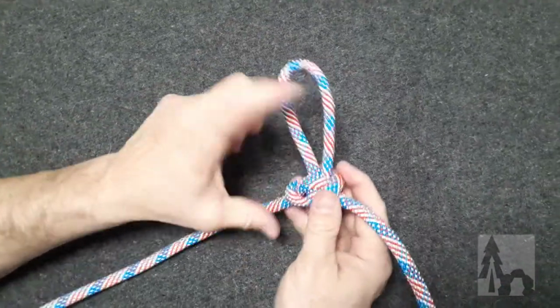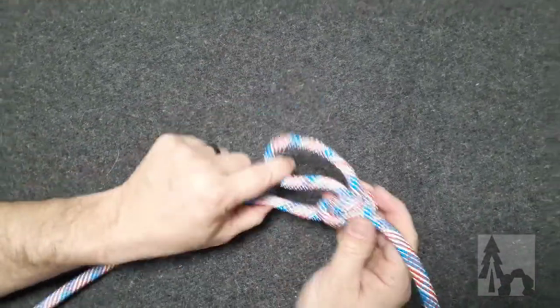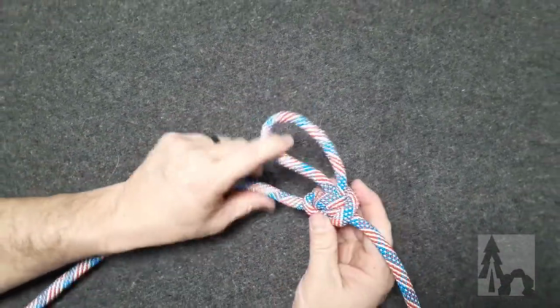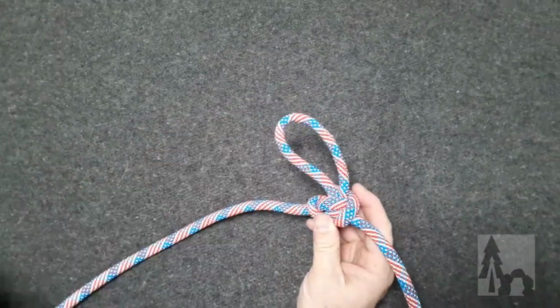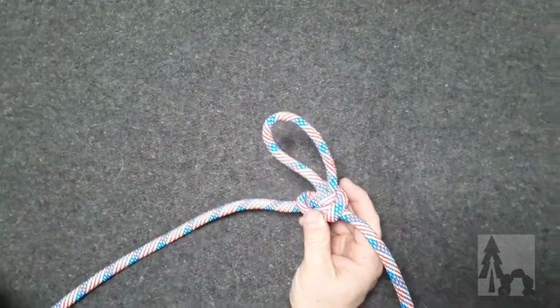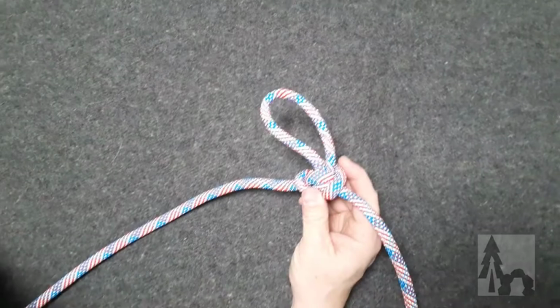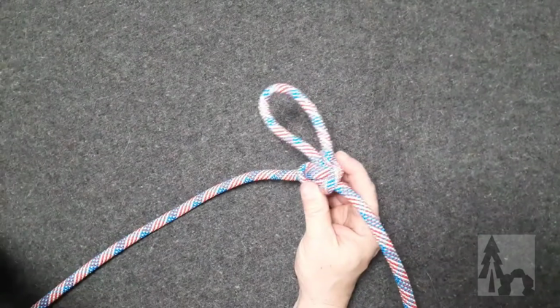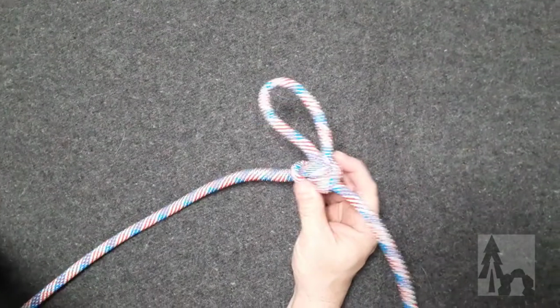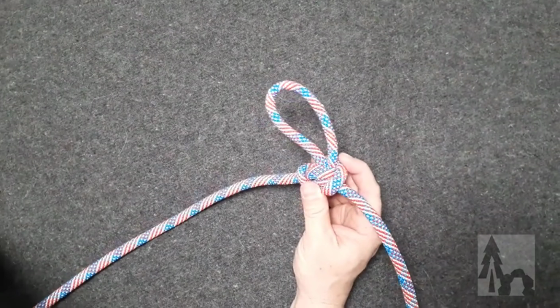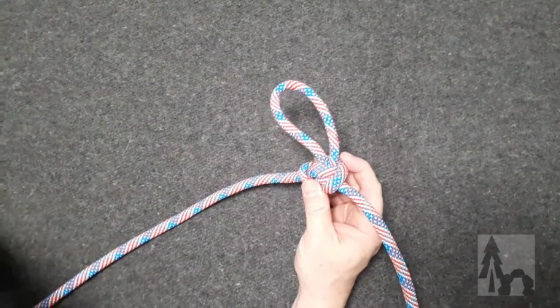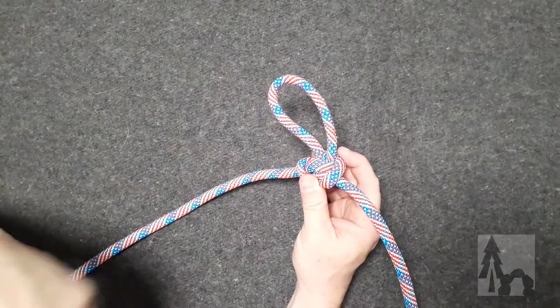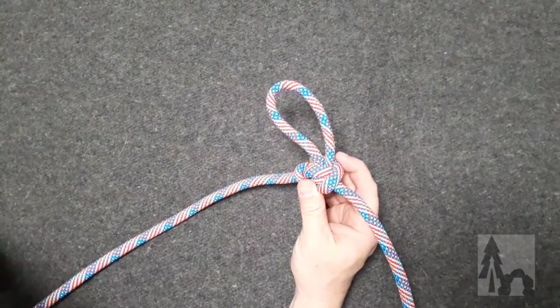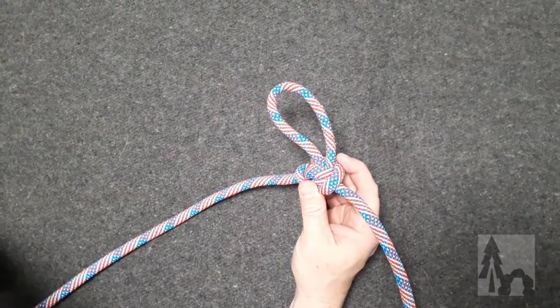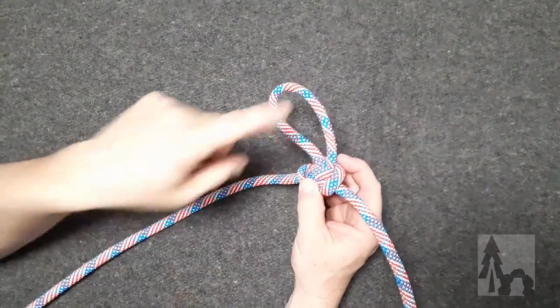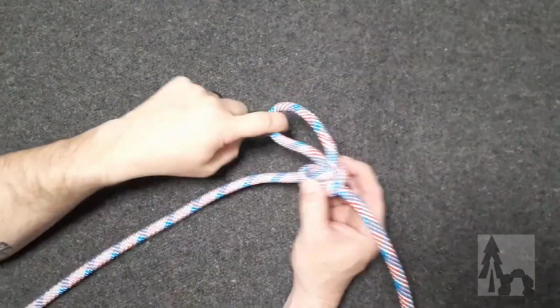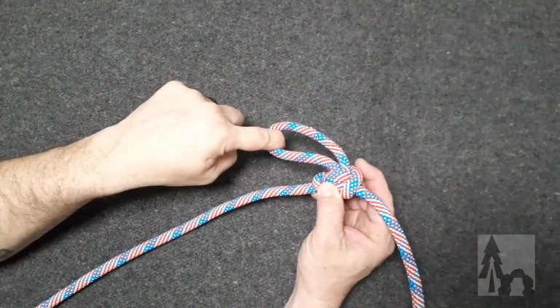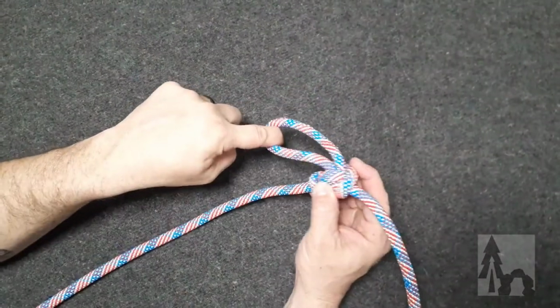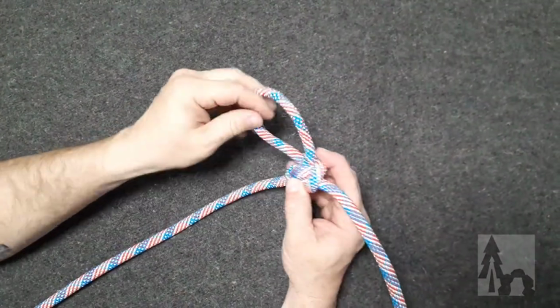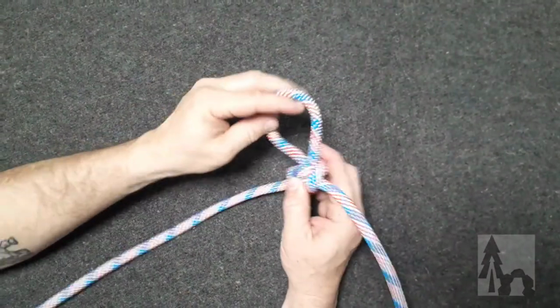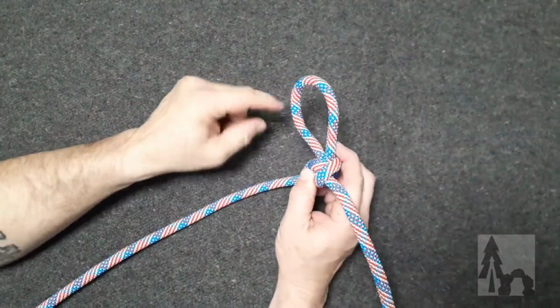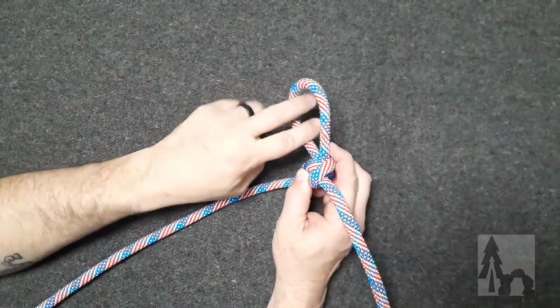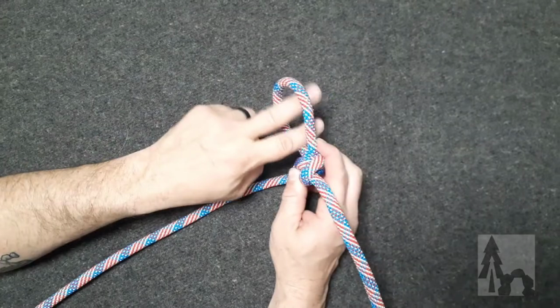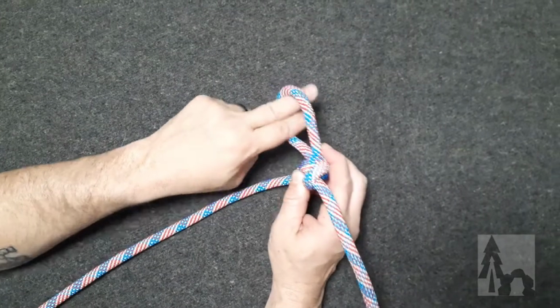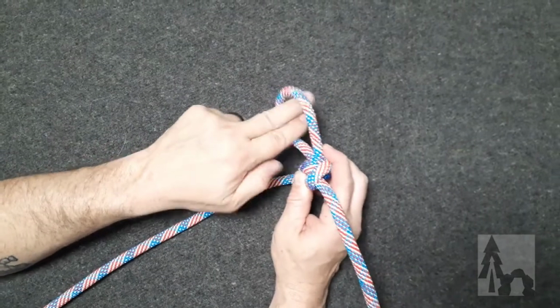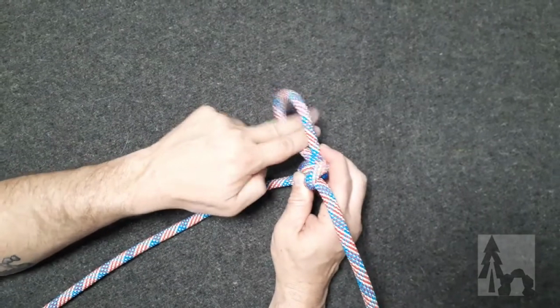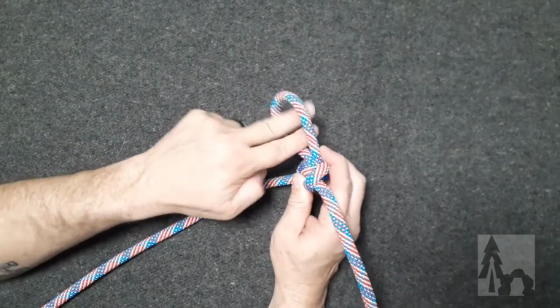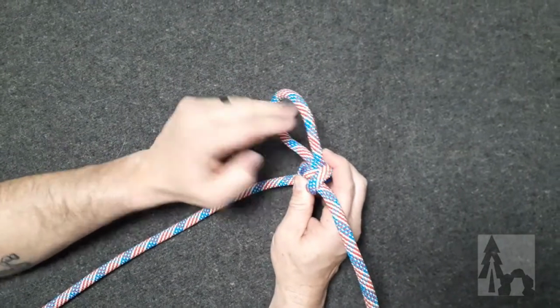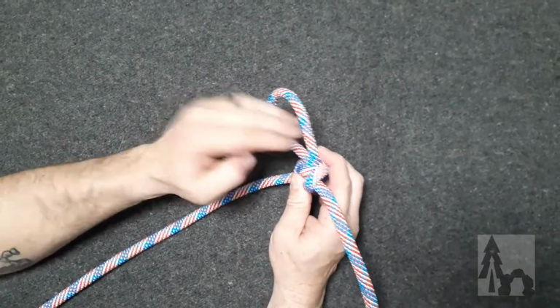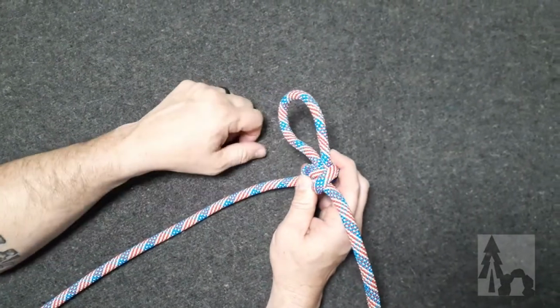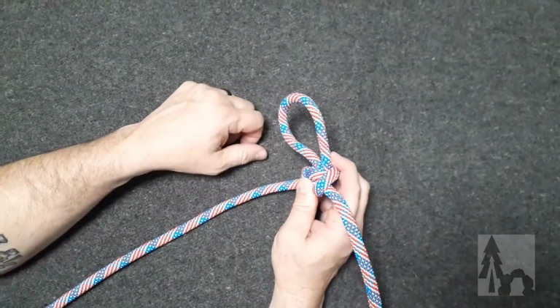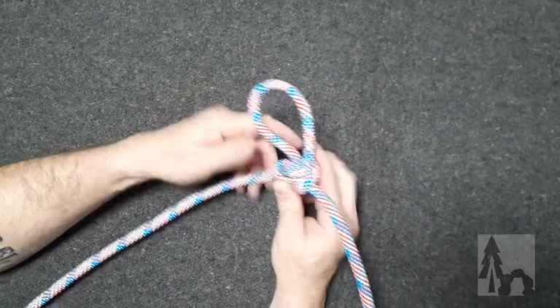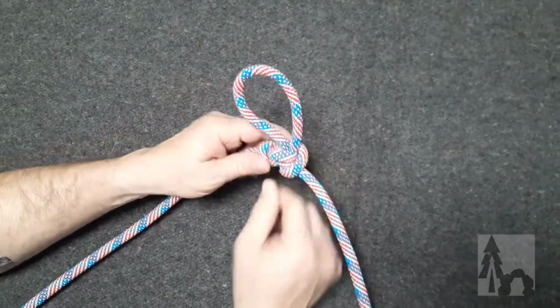This is a great knot to tie in the center of a line. It doesn't require the use of either end of the rope, and you can clip in a carabiner, or if the rope were larger, even use that as a foothold or a resting point in a line.